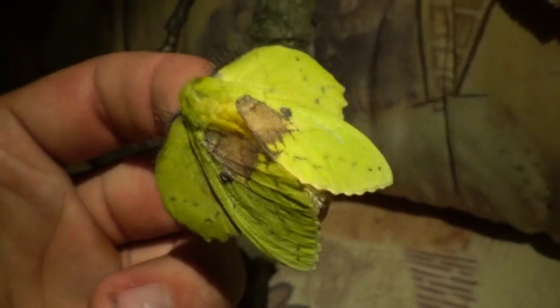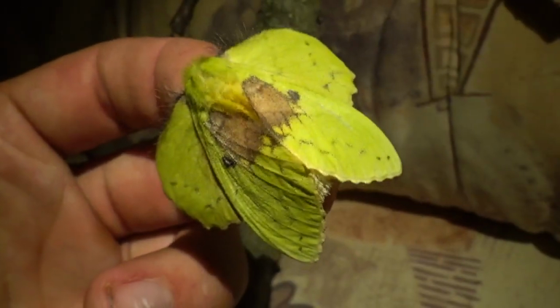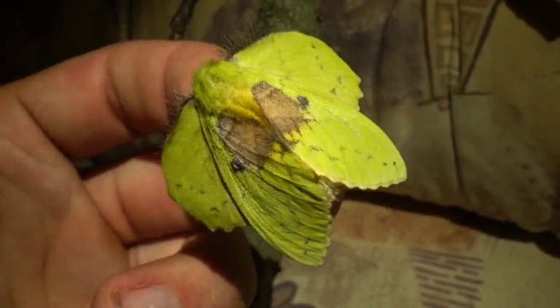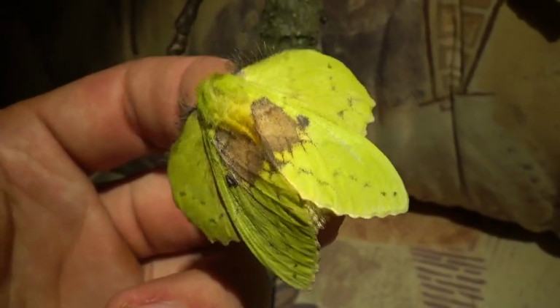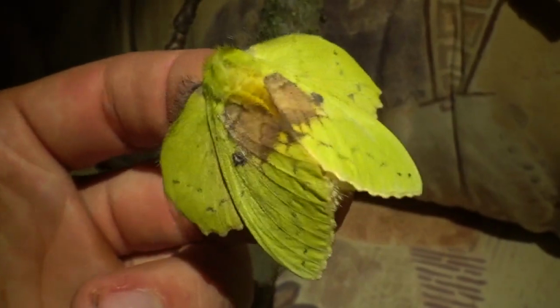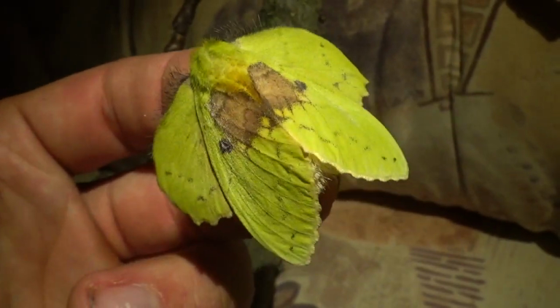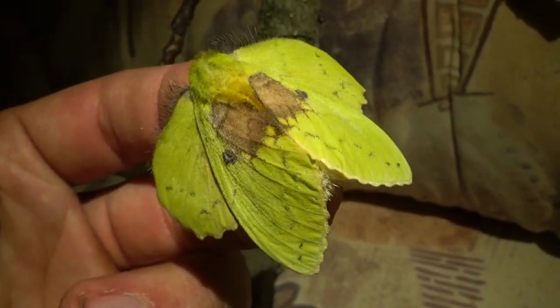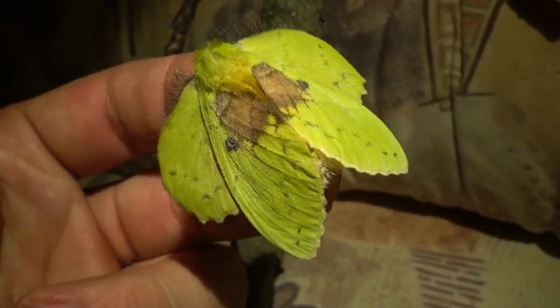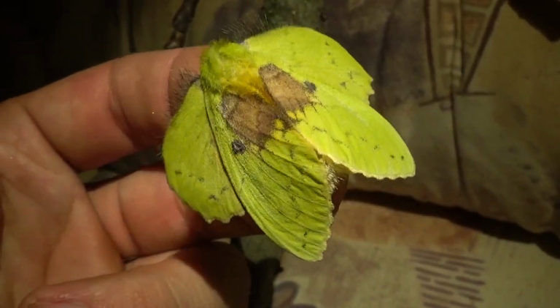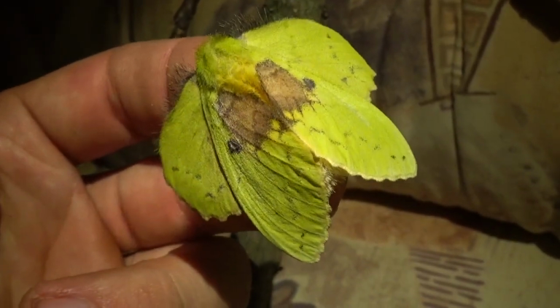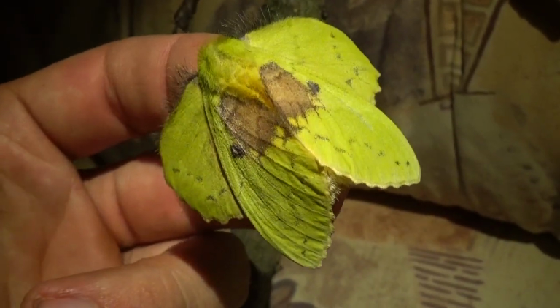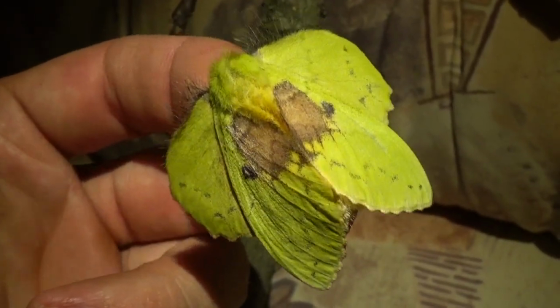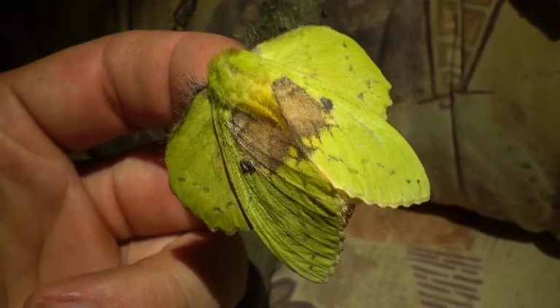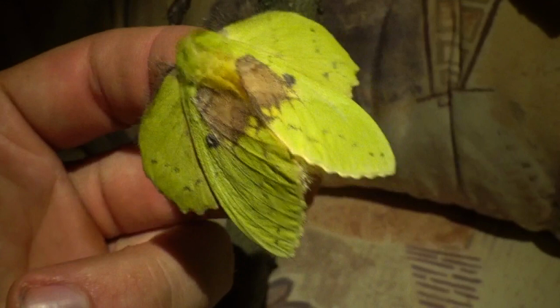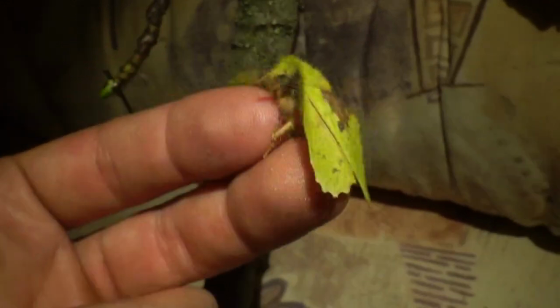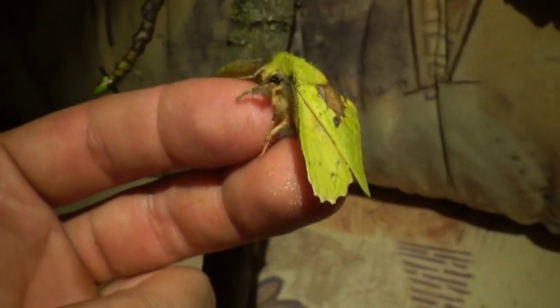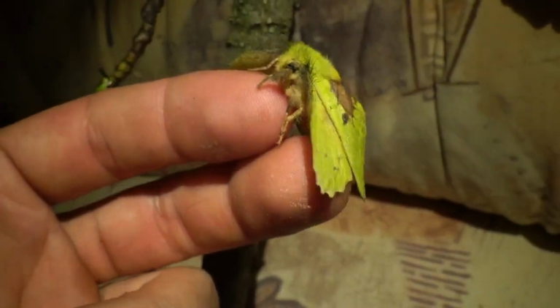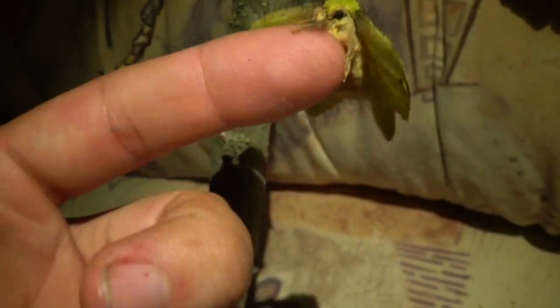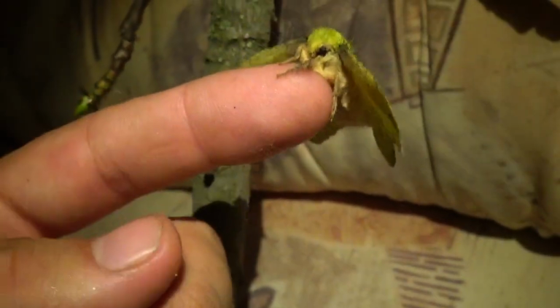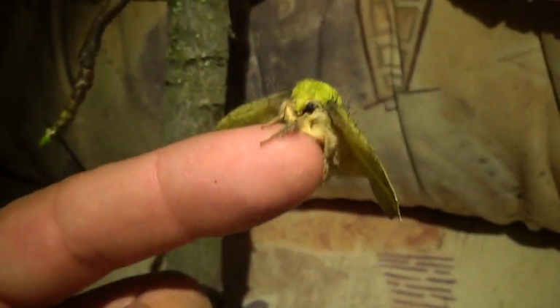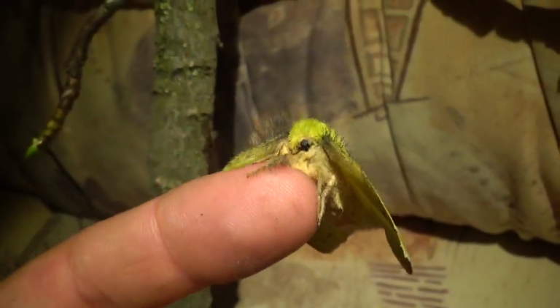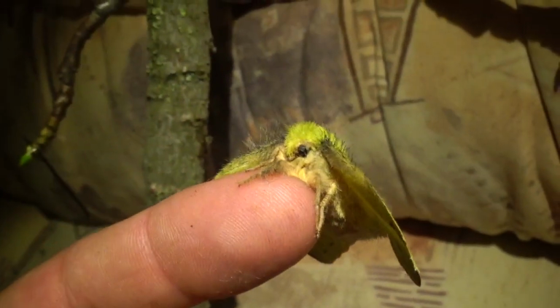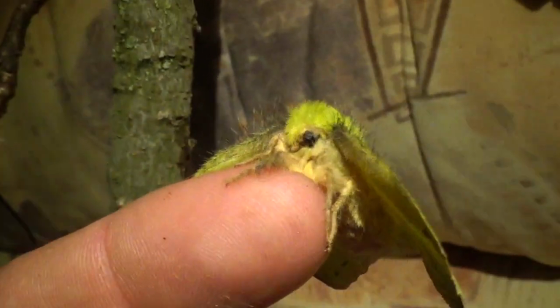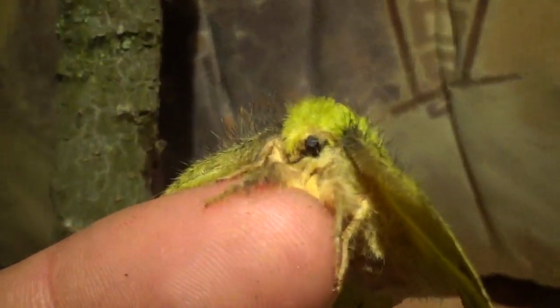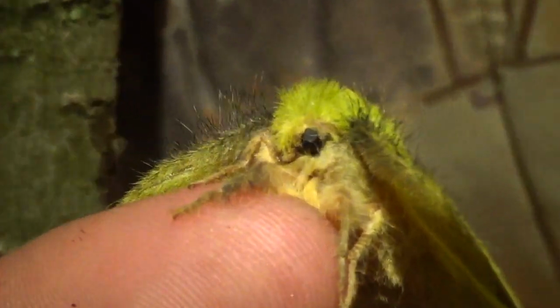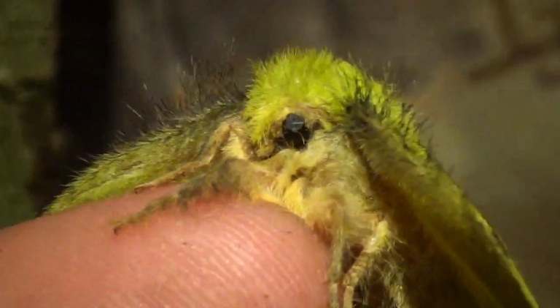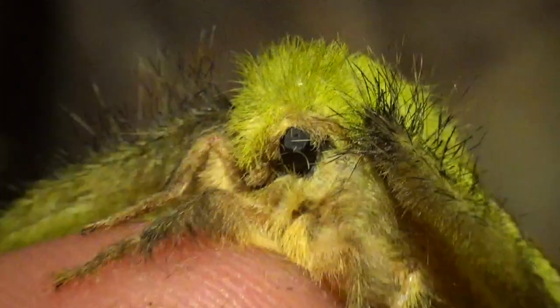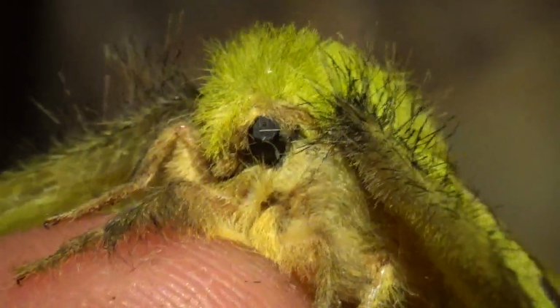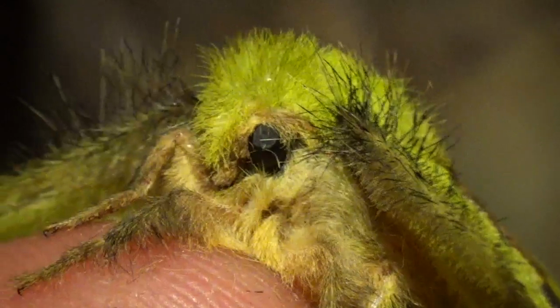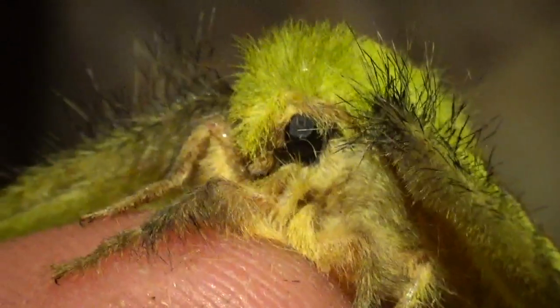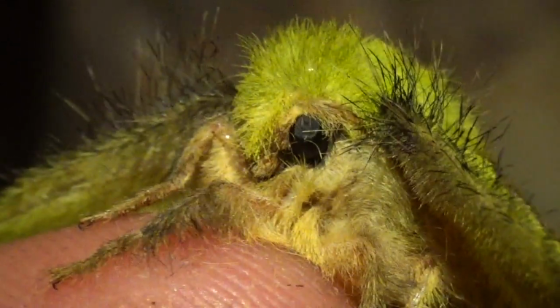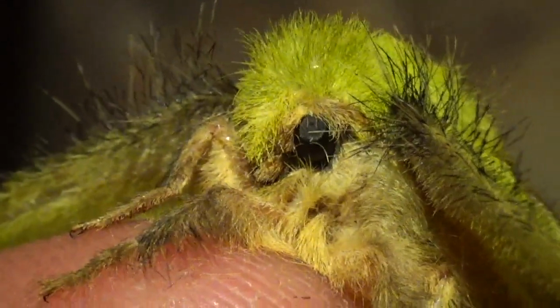Sorry for my voice — I sort of have the flu right now, but it's not that bad. I guess you can hear it in my voice. It's a beautiful moth, and it's easy to raise for beginners.